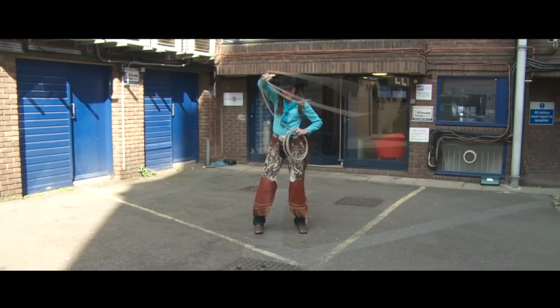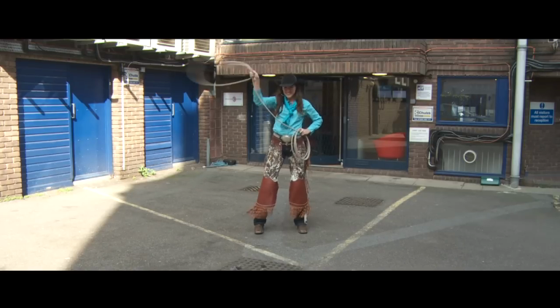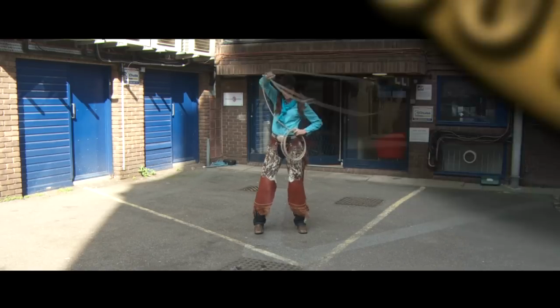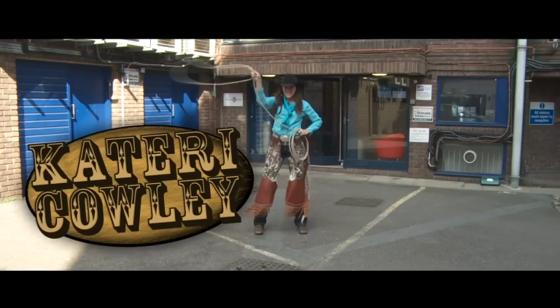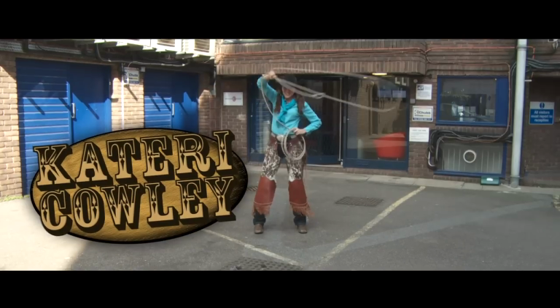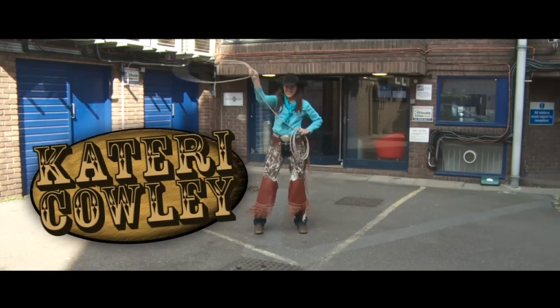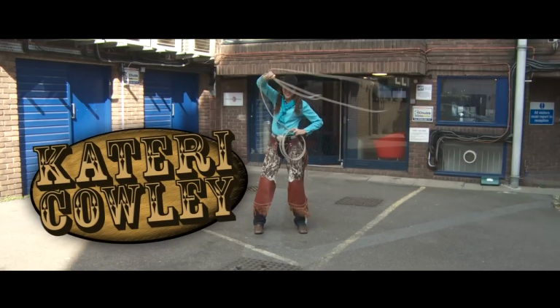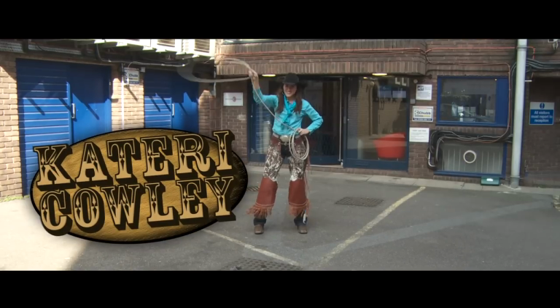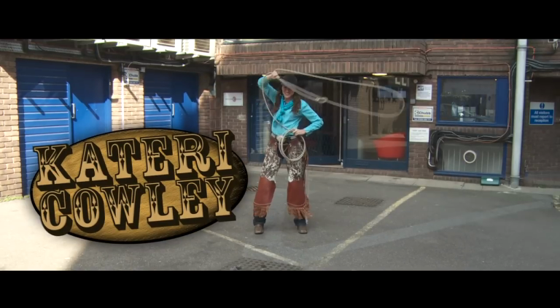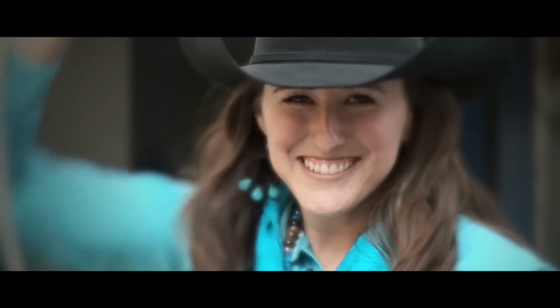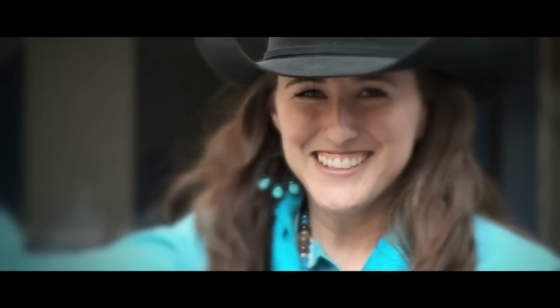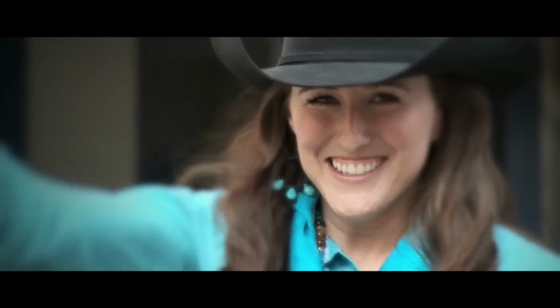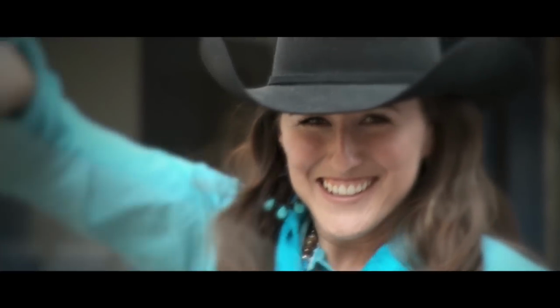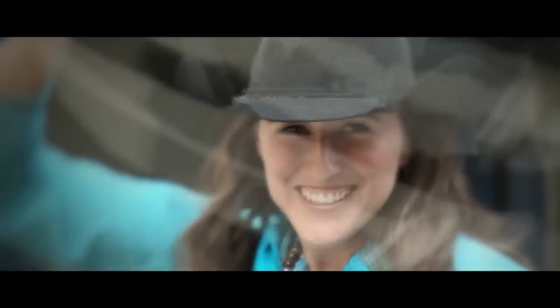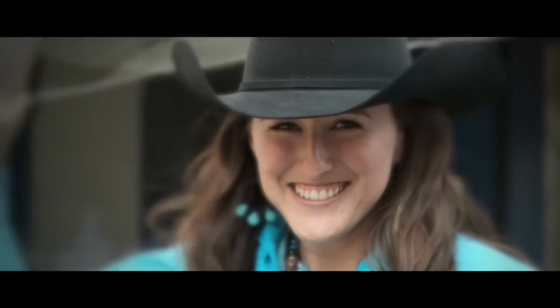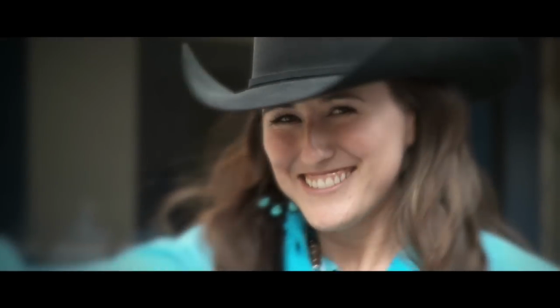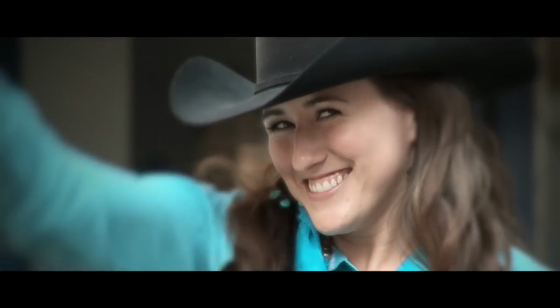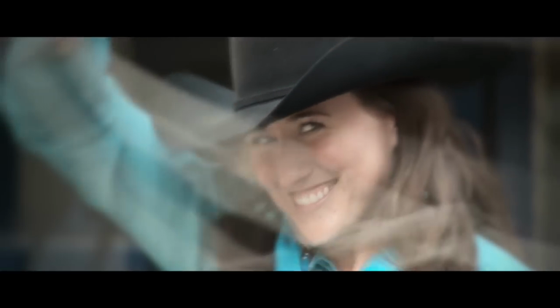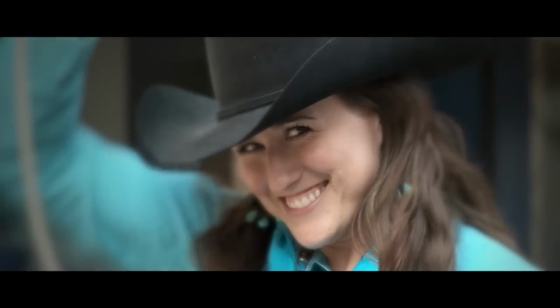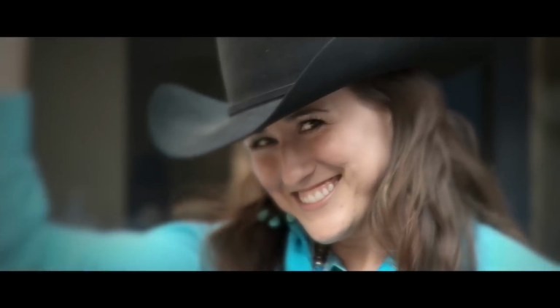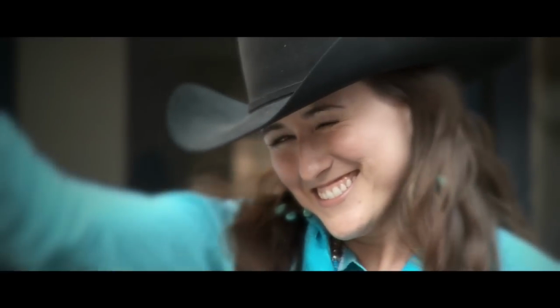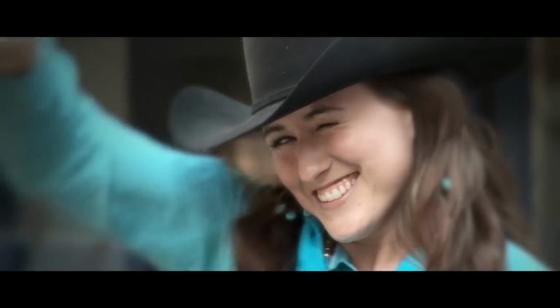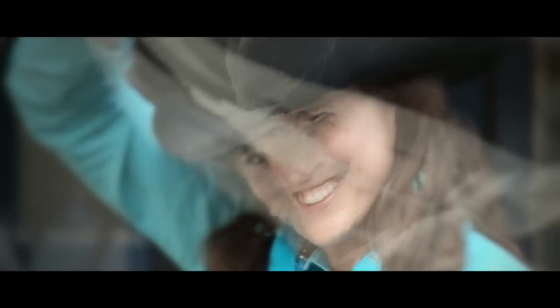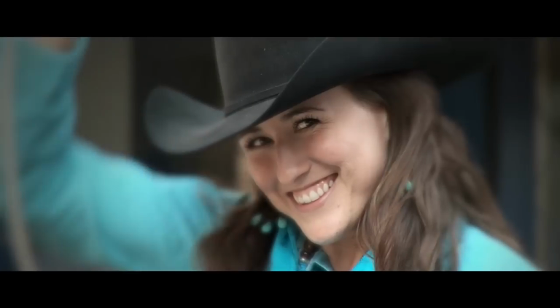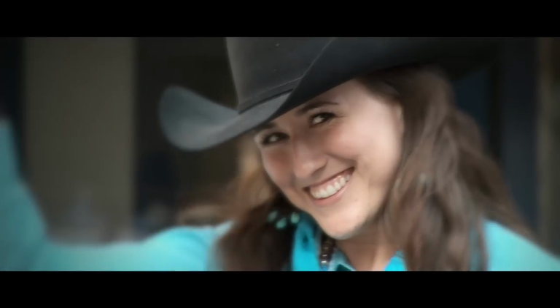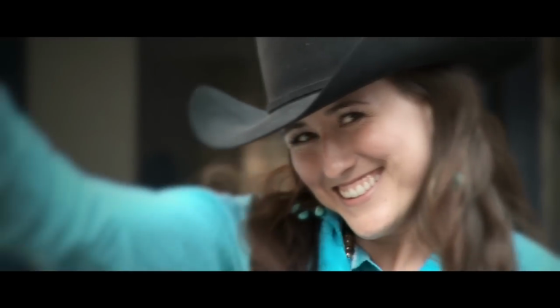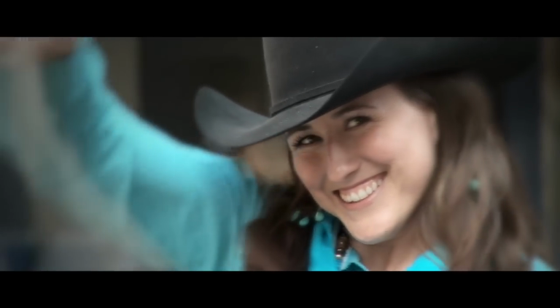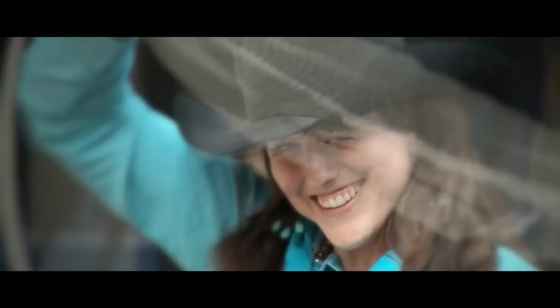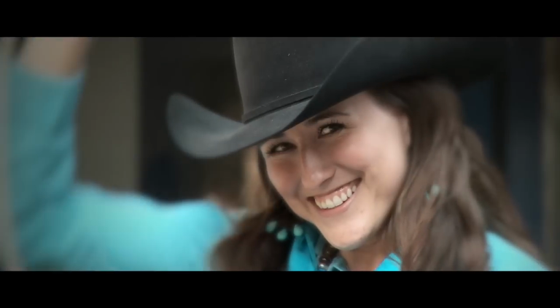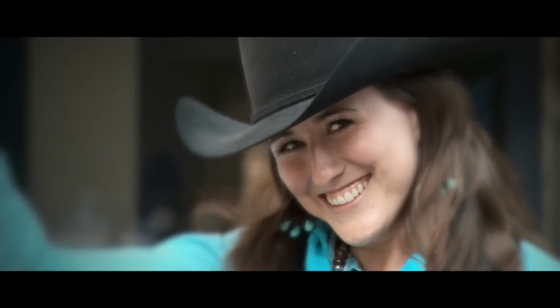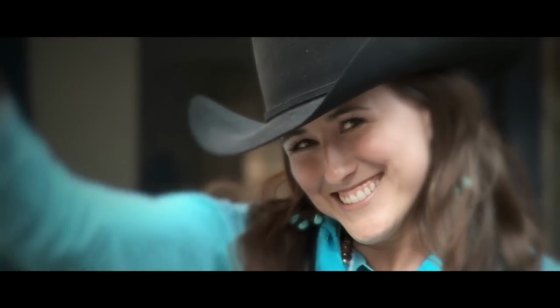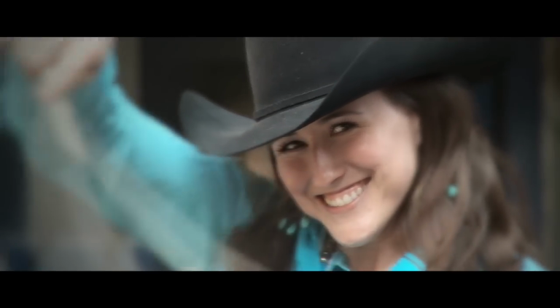My name is Kateri Cowley, and I'm a former Stampede Princess, born and raised in Calgary, Alberta, Canada, and I've come over to good old London town to show you what to do.